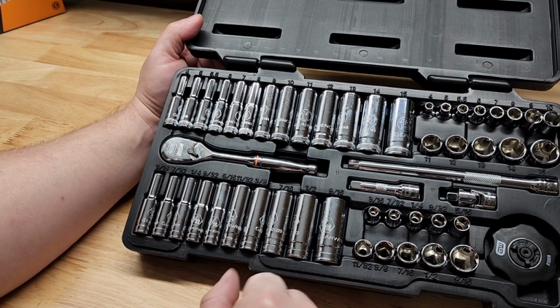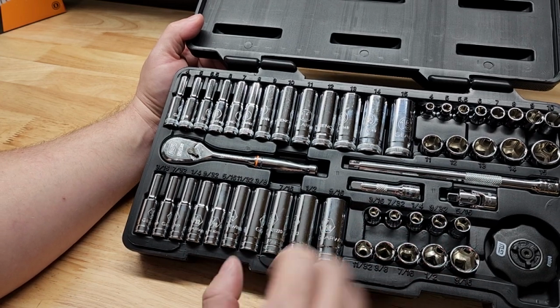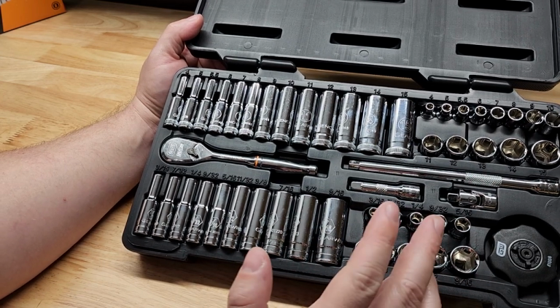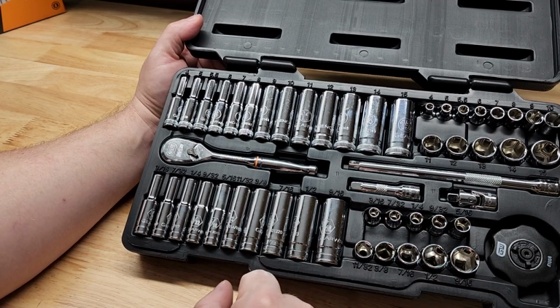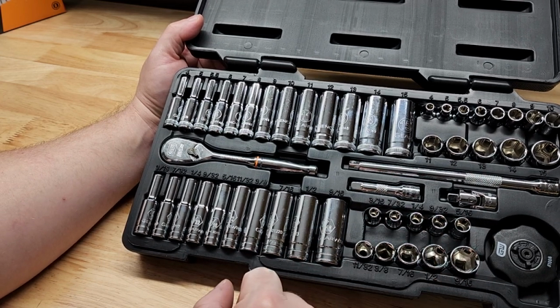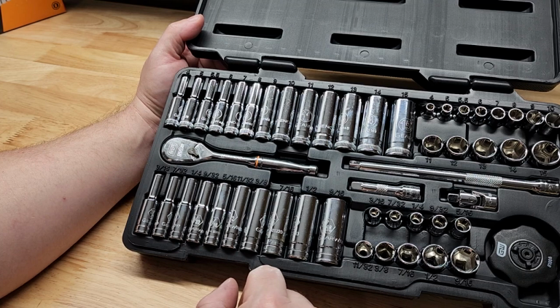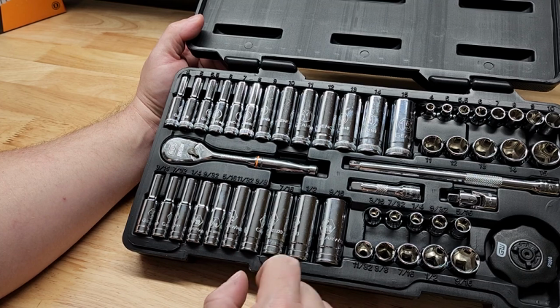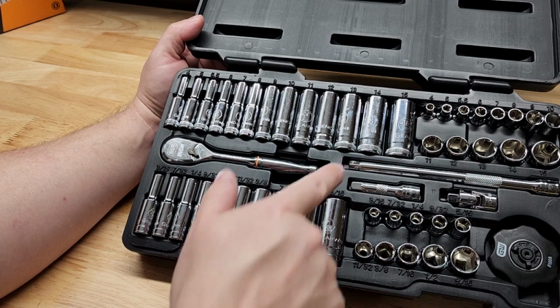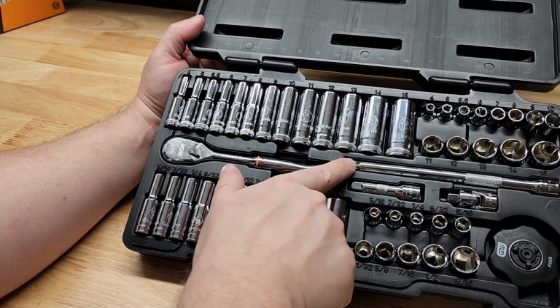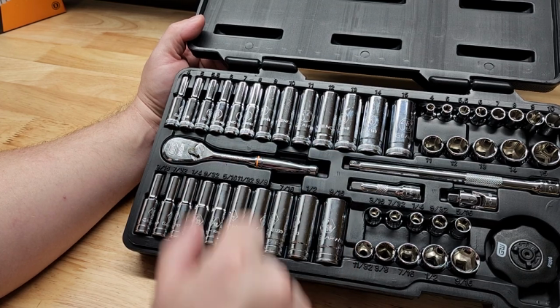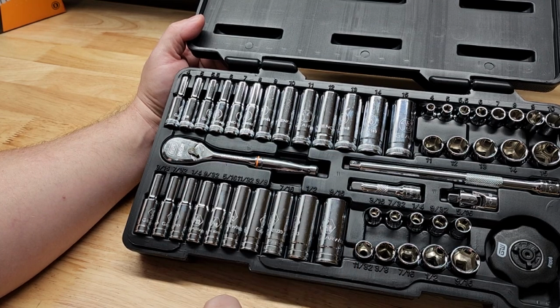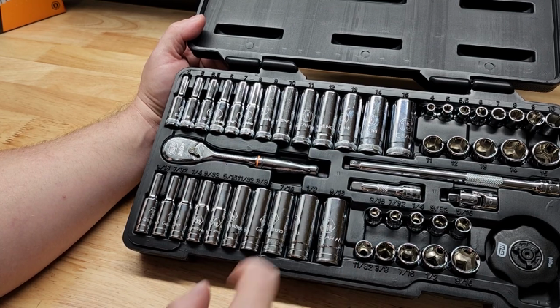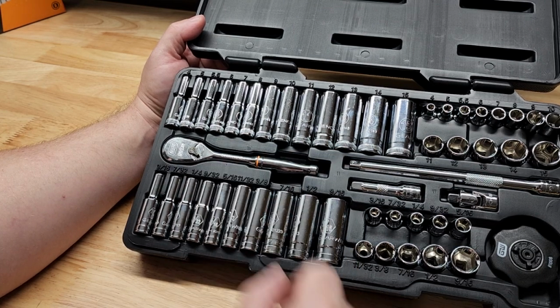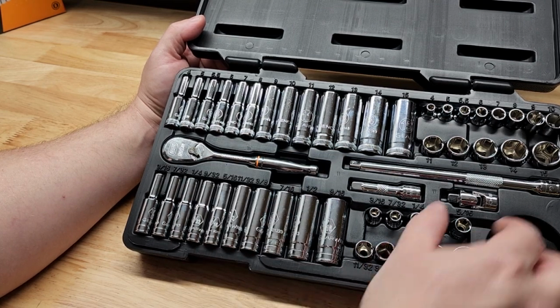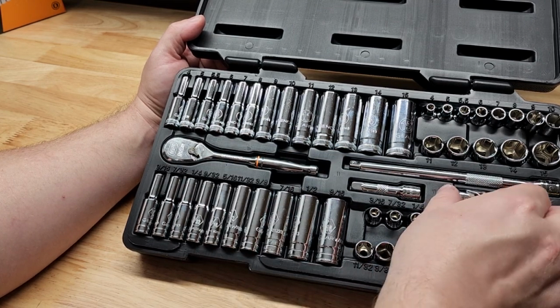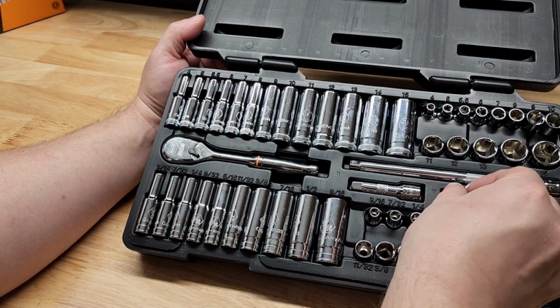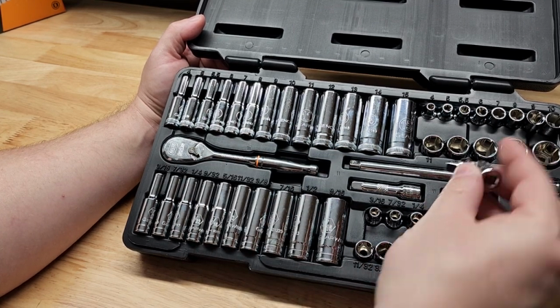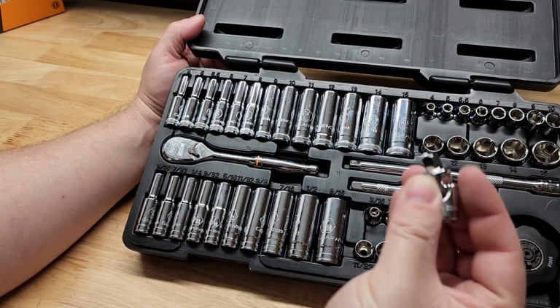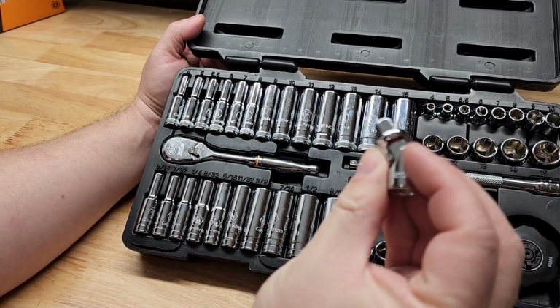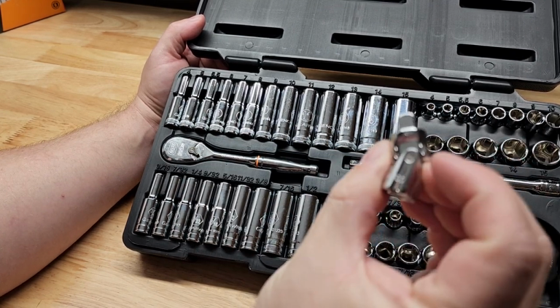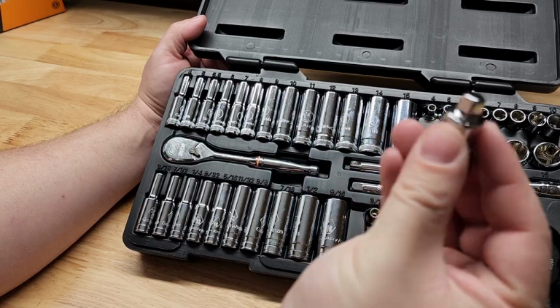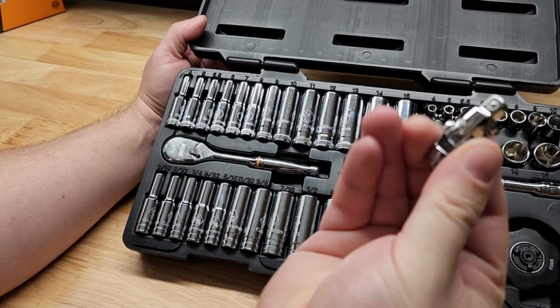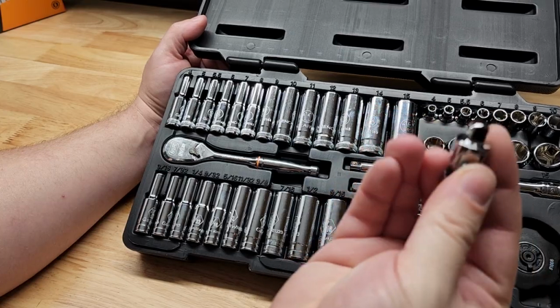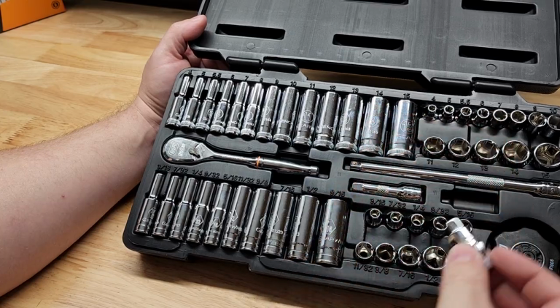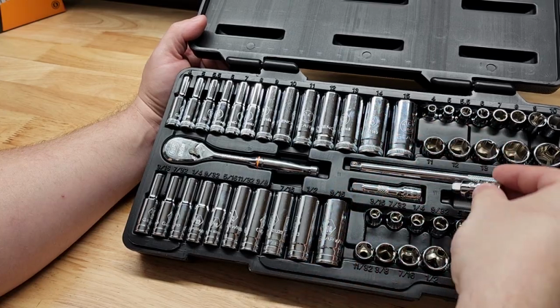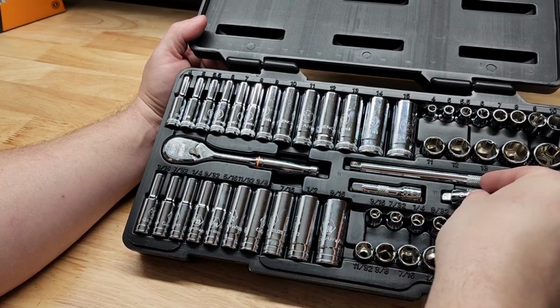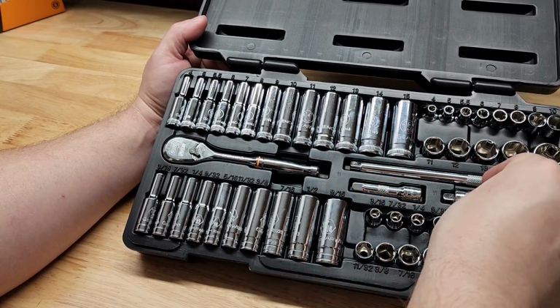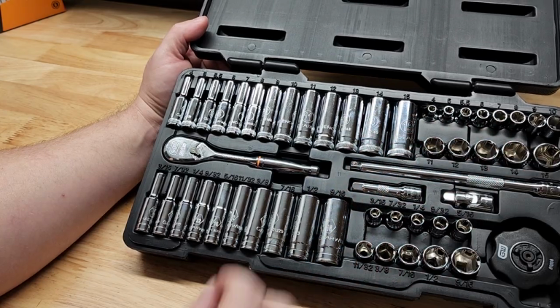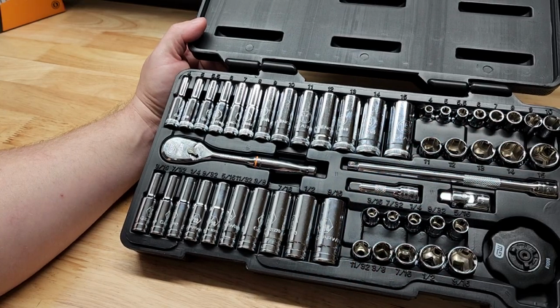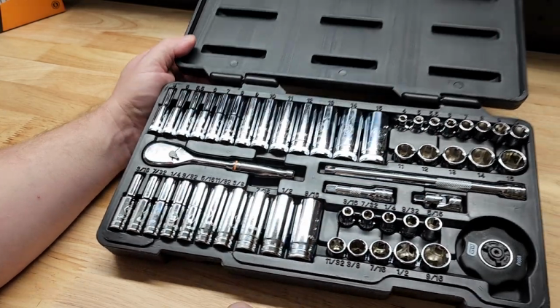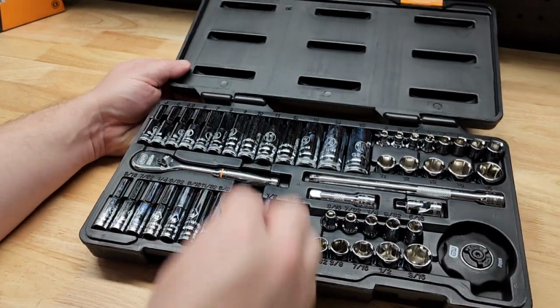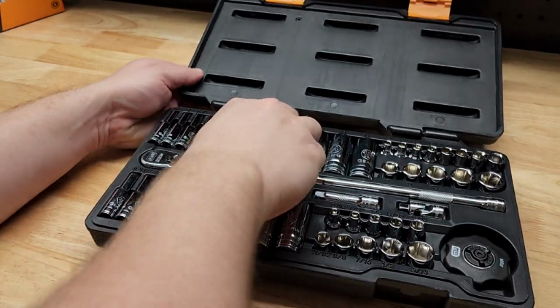We have the big extension, the shorty extension, and even a little universal joint for helping us get into tight spaces.